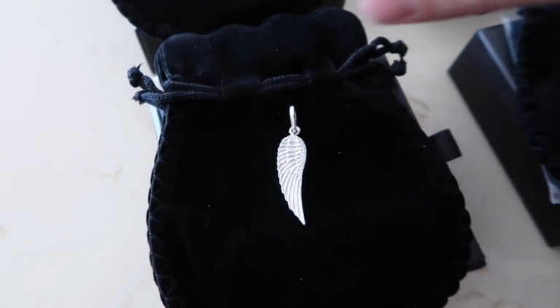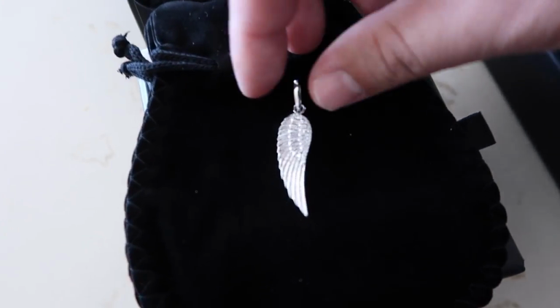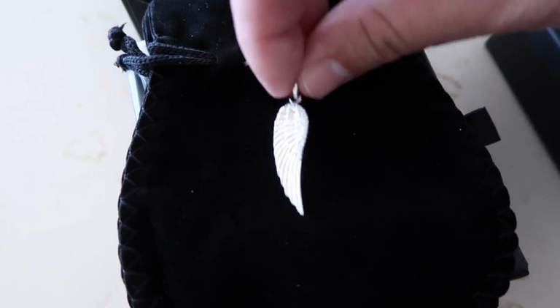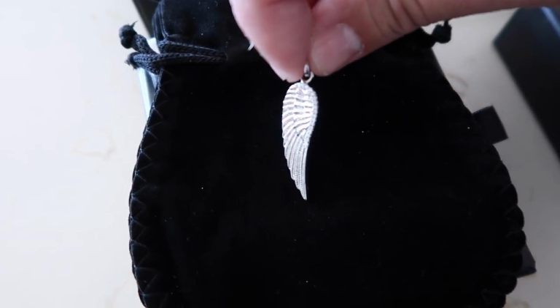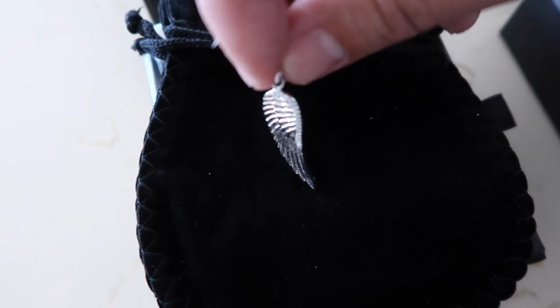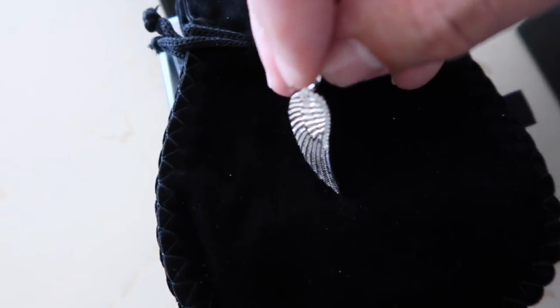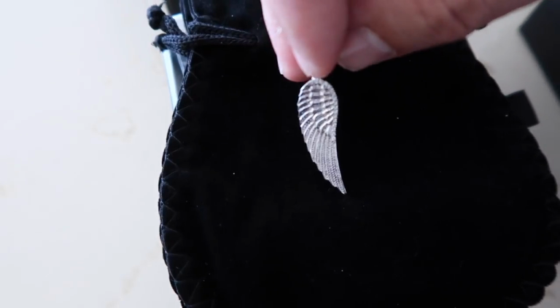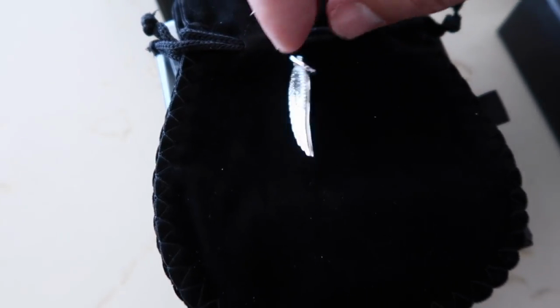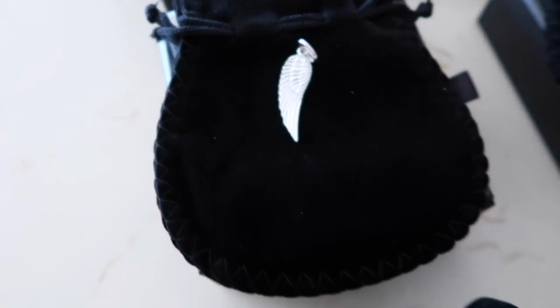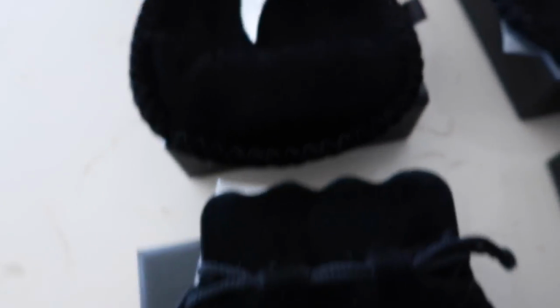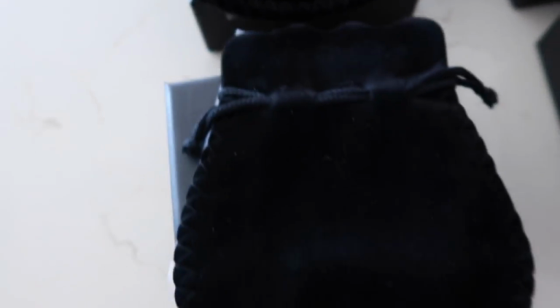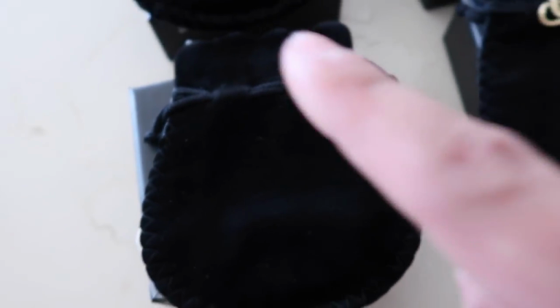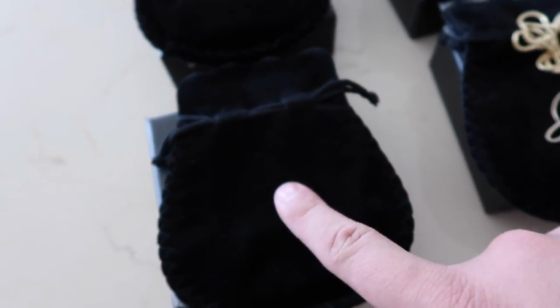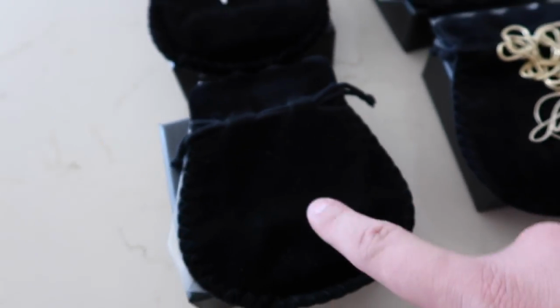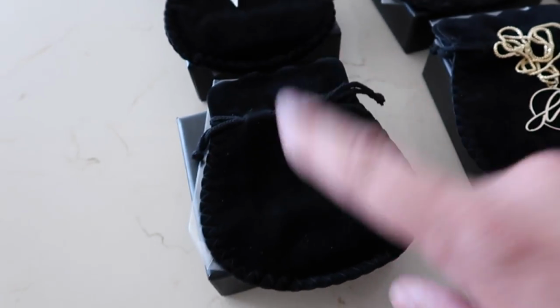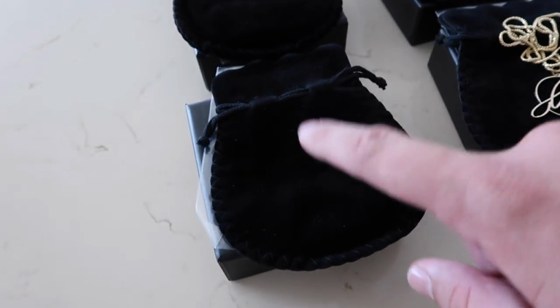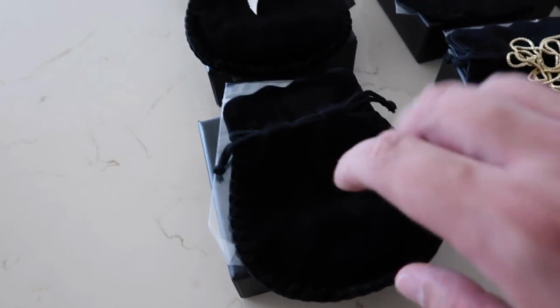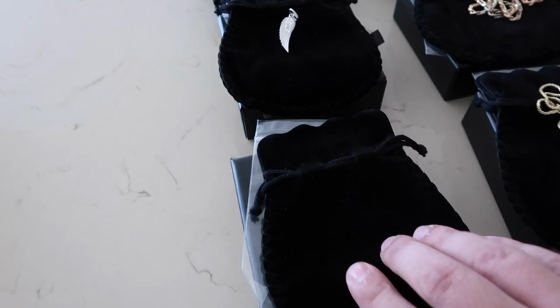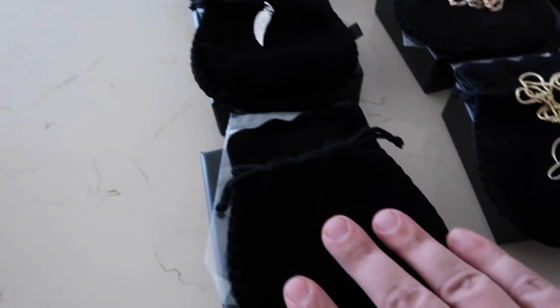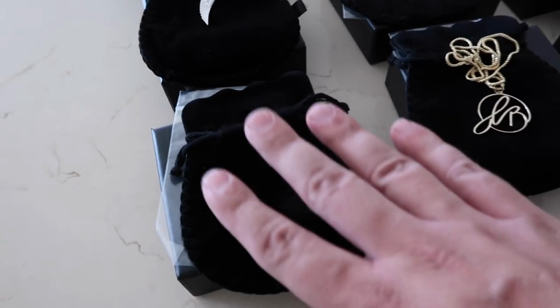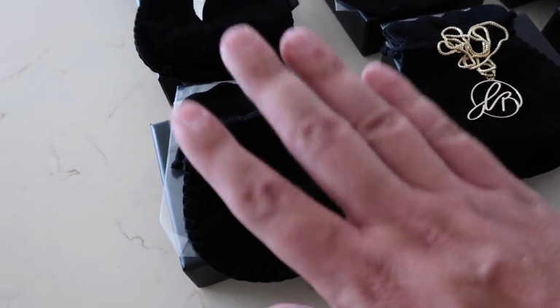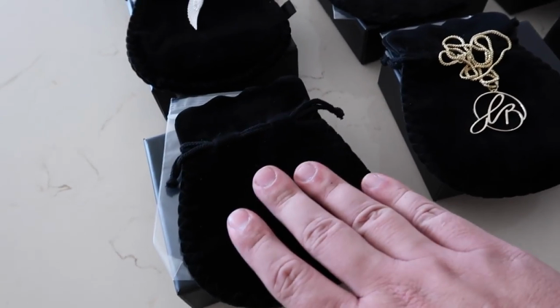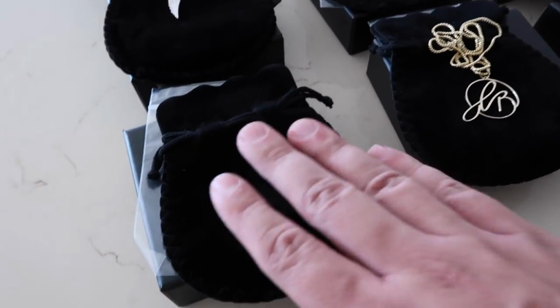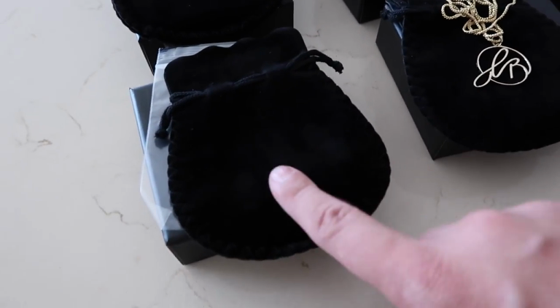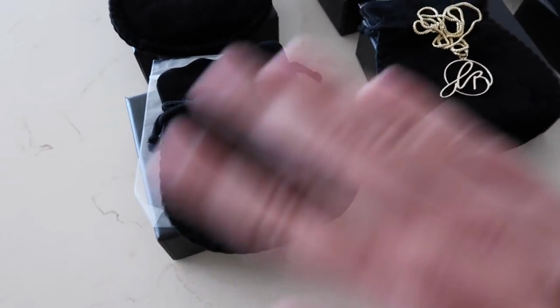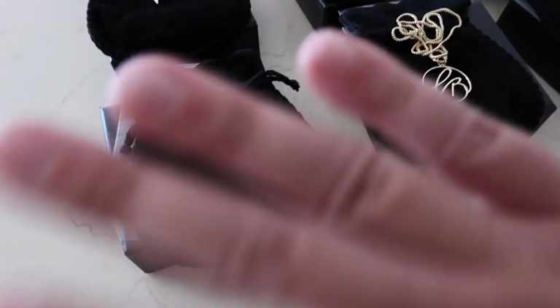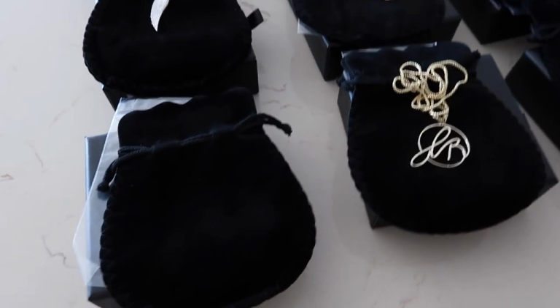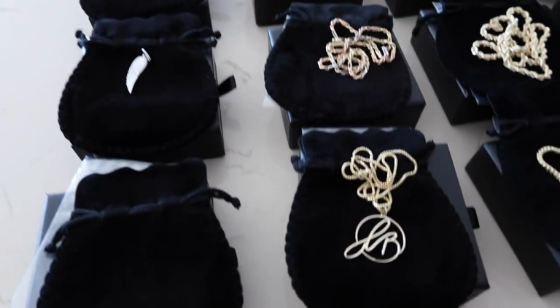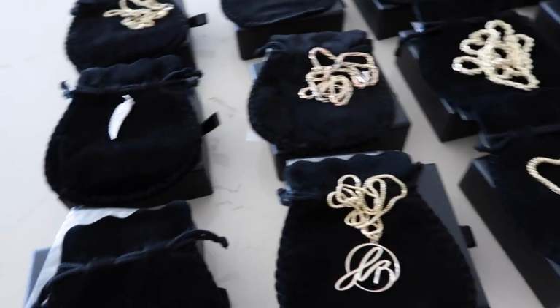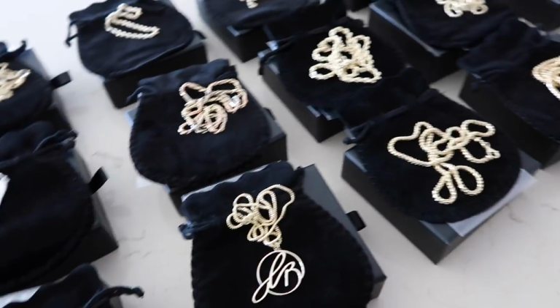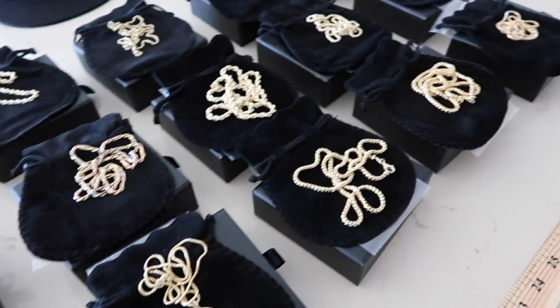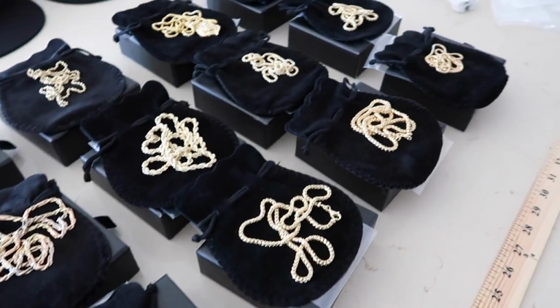And a diamond angel wing in white gold, 14 karat. And the exclusive — so exclusive you can't even see it — Jacoji mystery piece. It's the John Cena: you can't see it. So there's all the shipments for today.